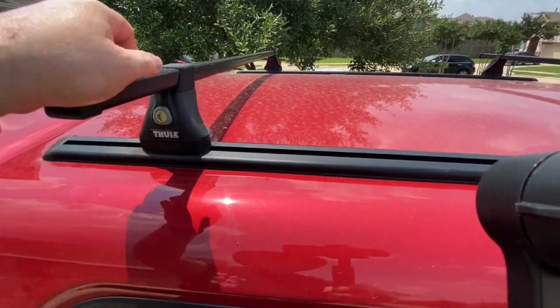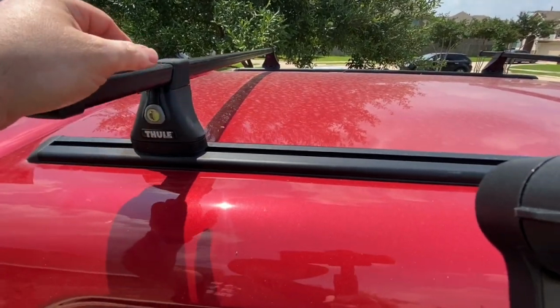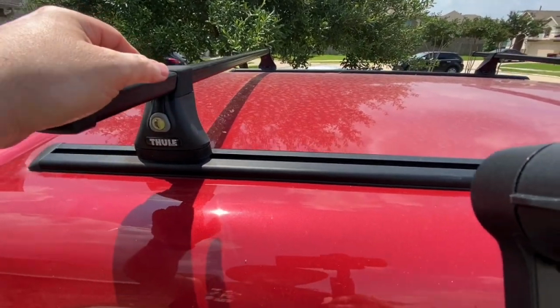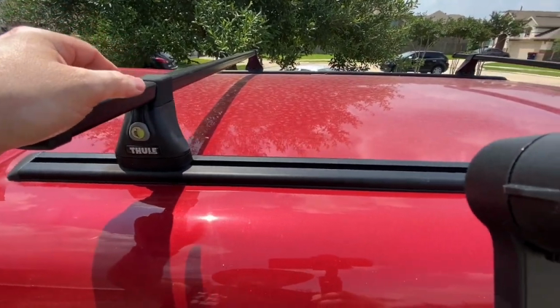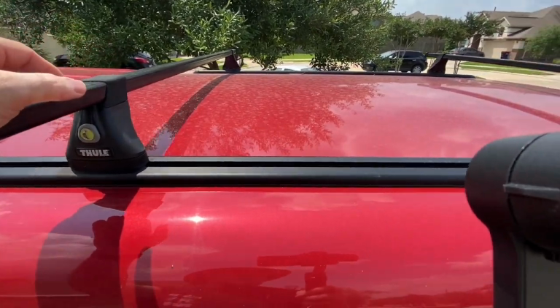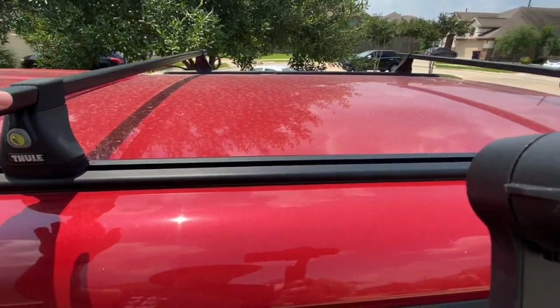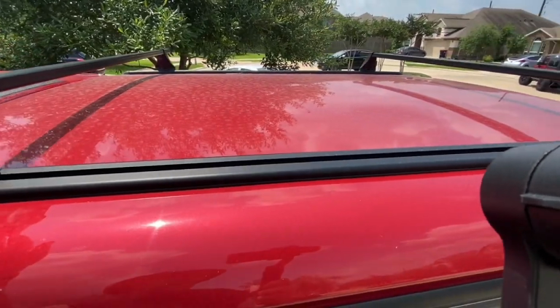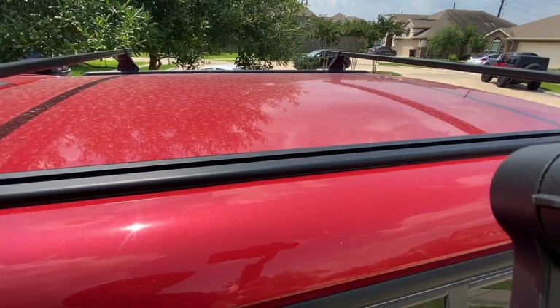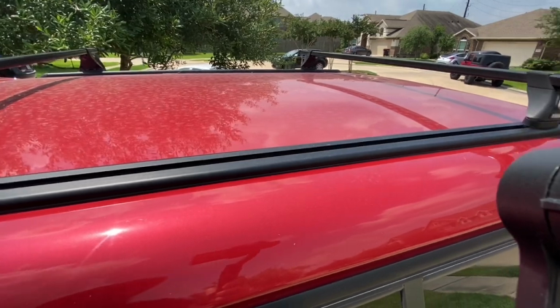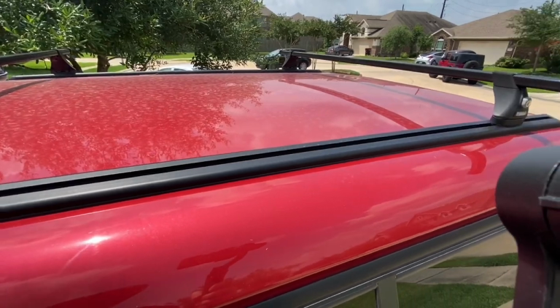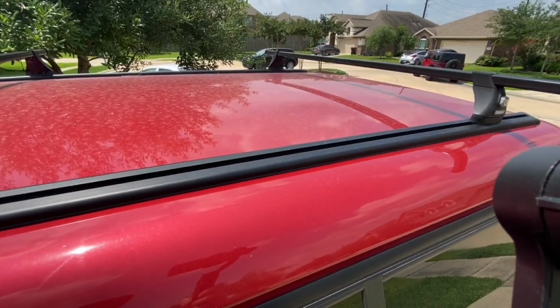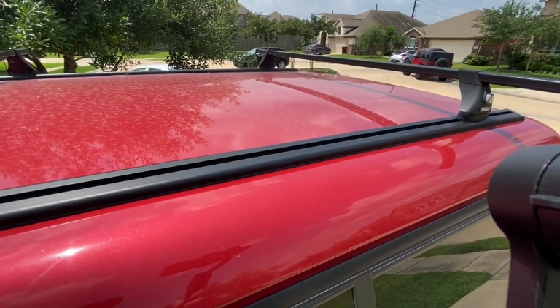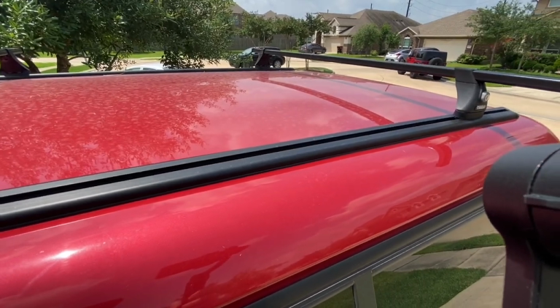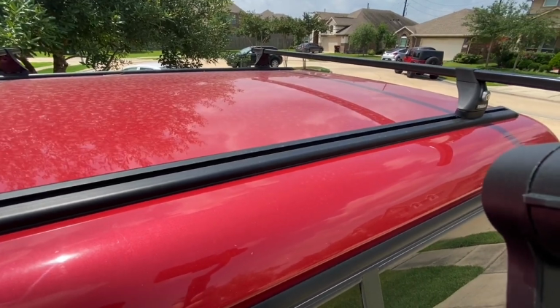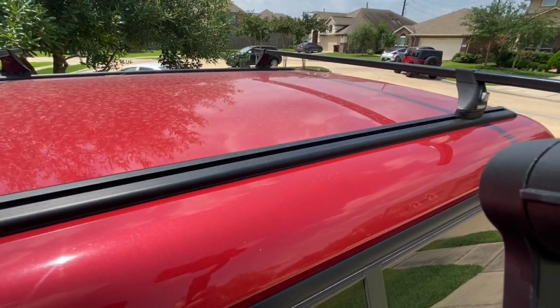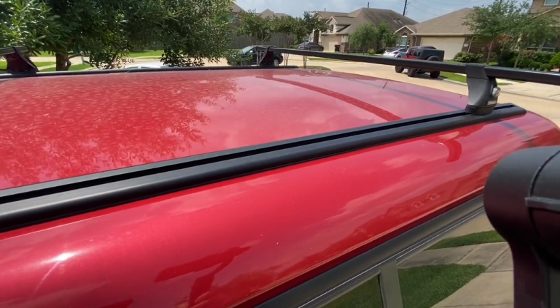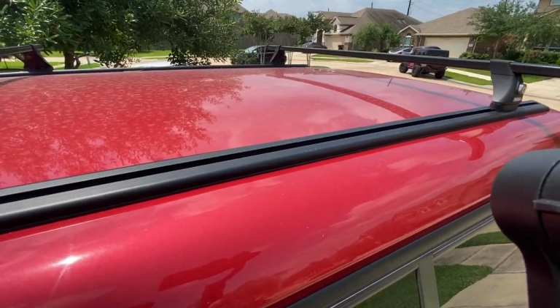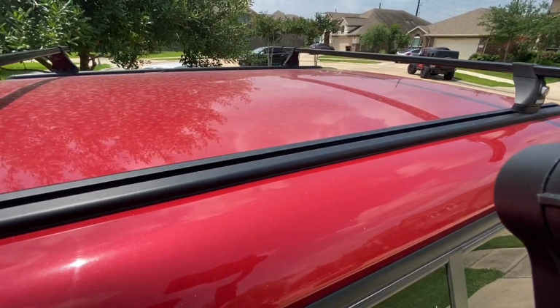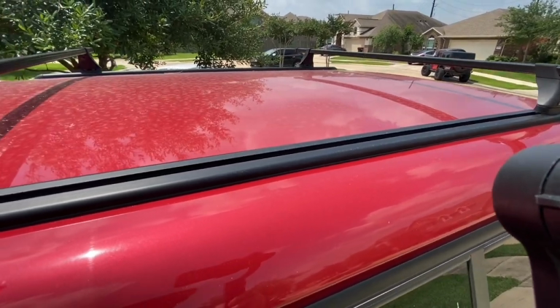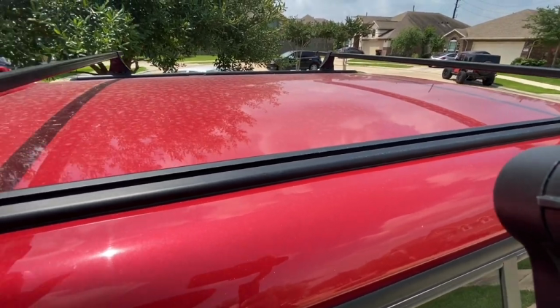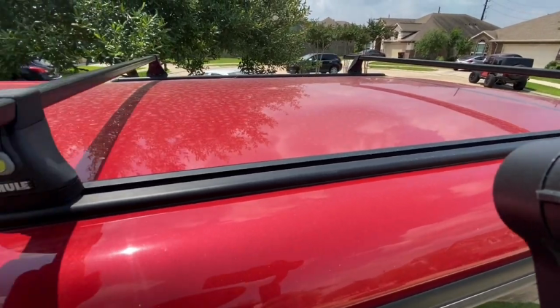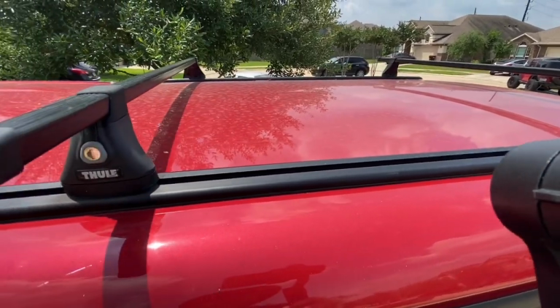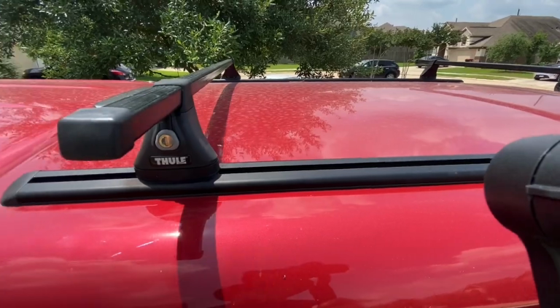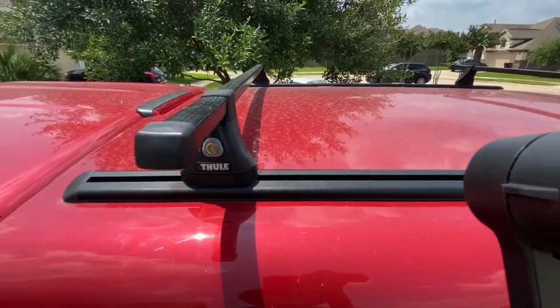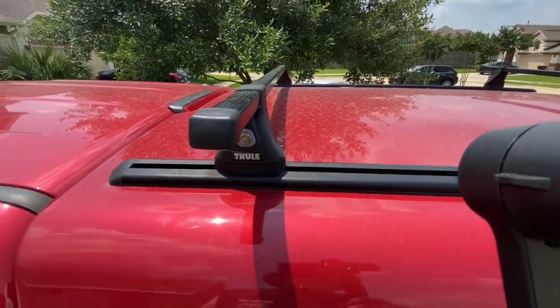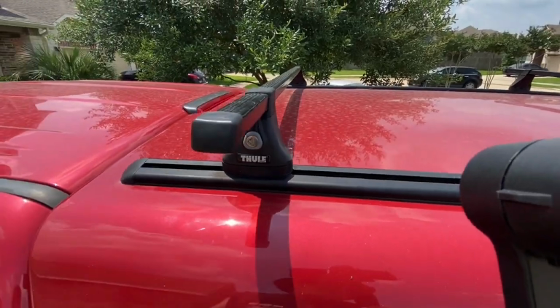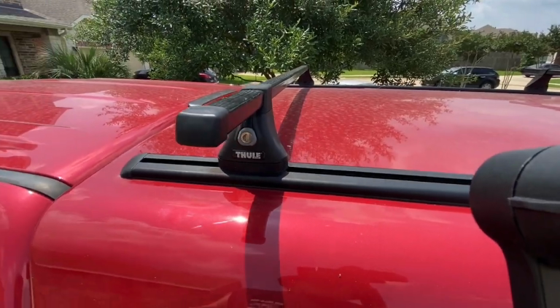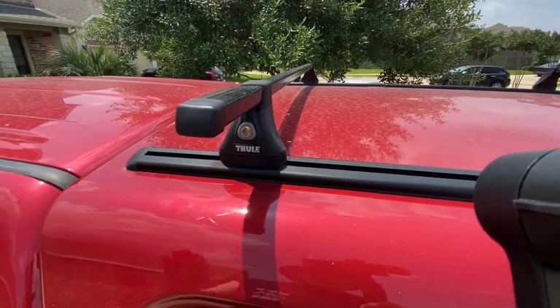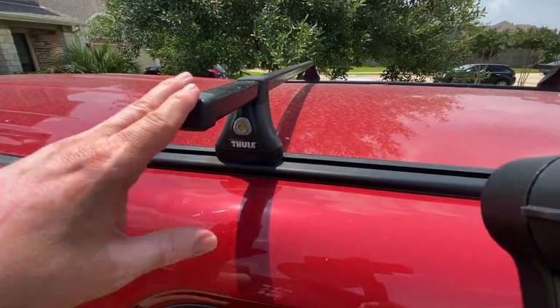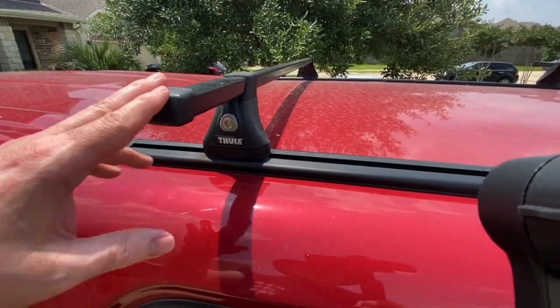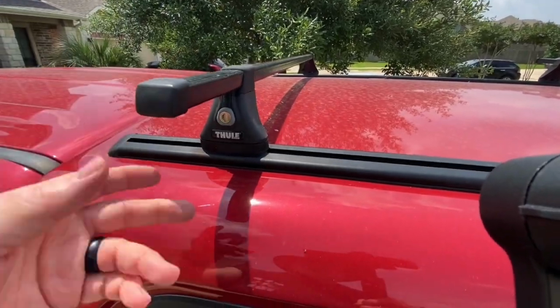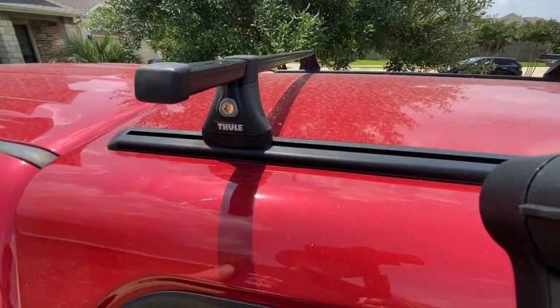So far it works out great. I've had really good luck with it — I can't say I've hauled a whole lot on it, but when I have used them they've worked out really good. Let me show you inside real quick and show you the mounting system on the inside.